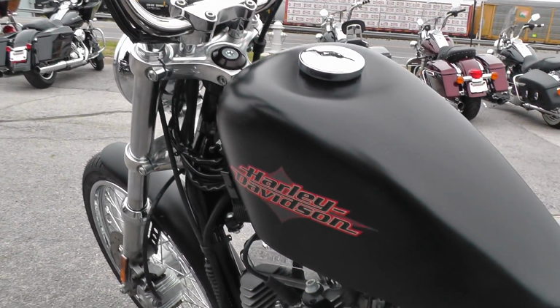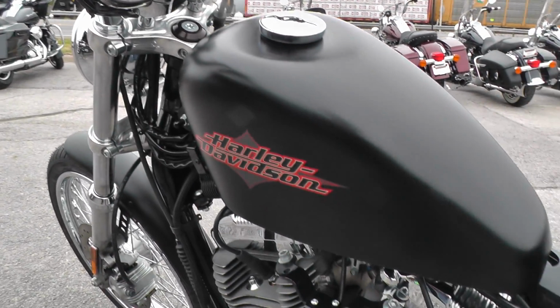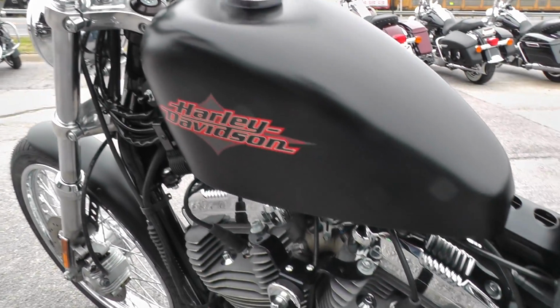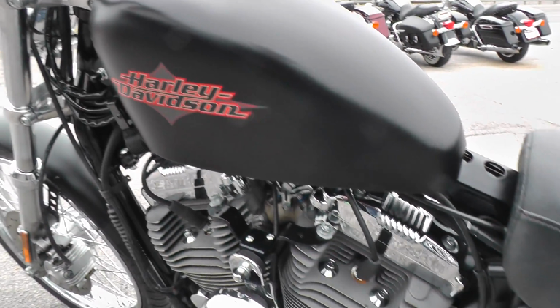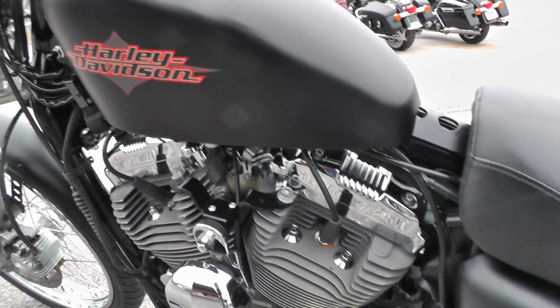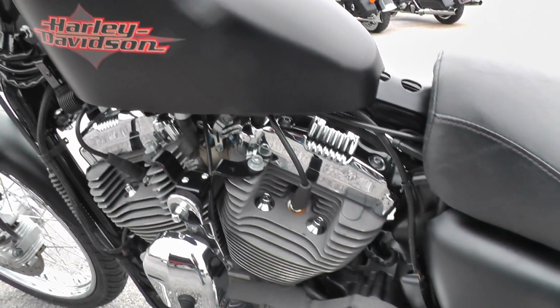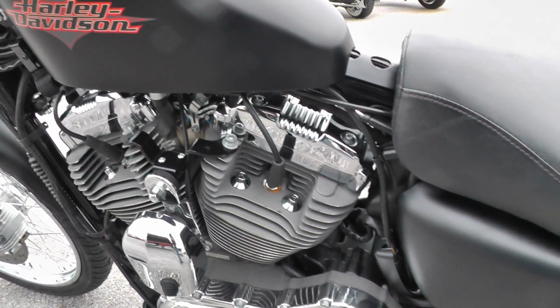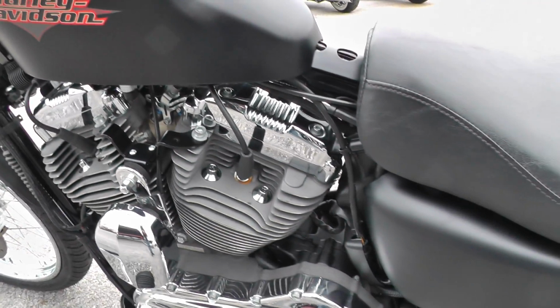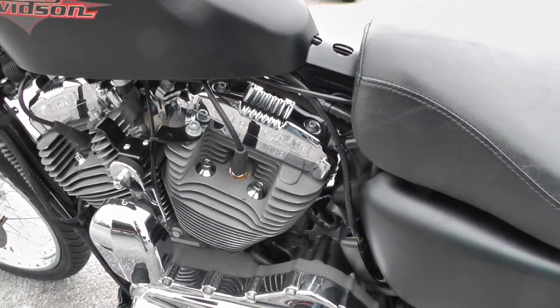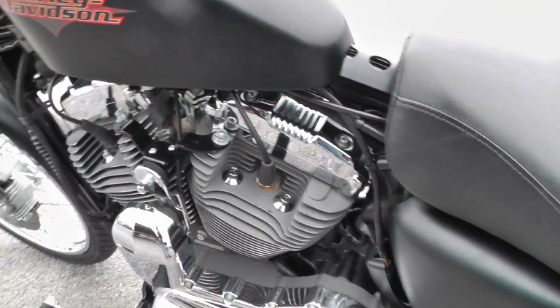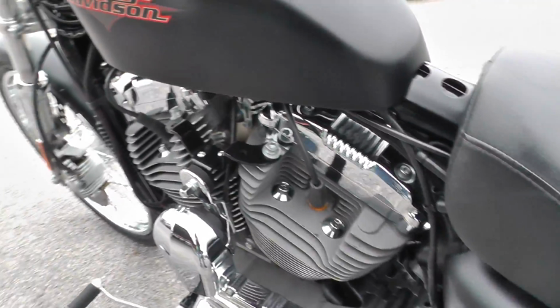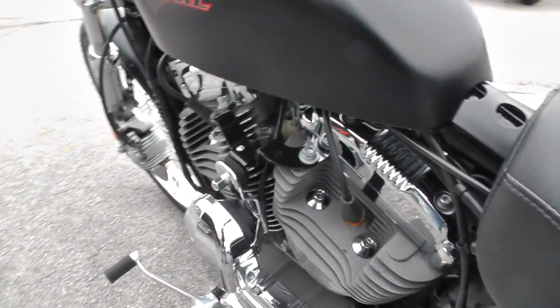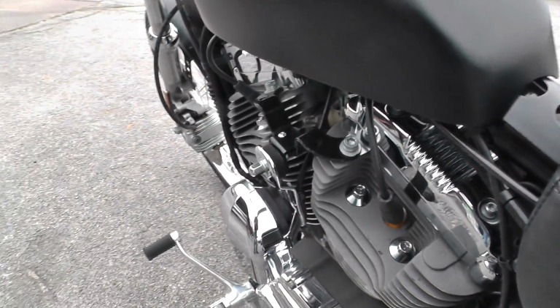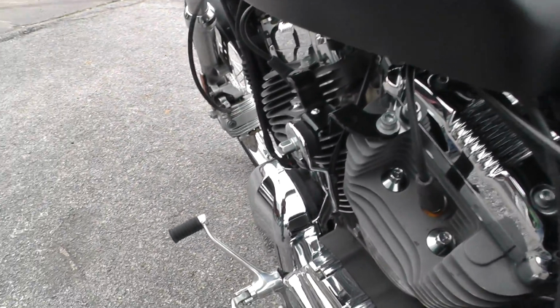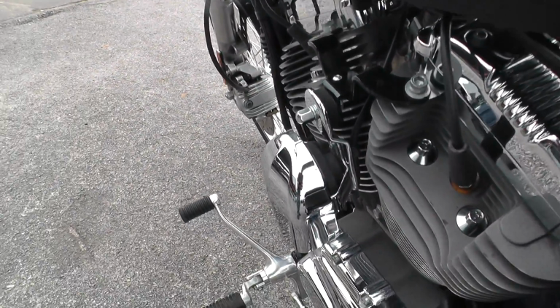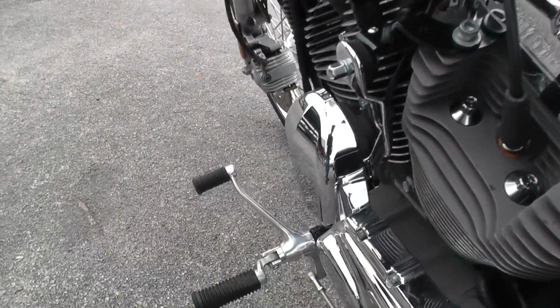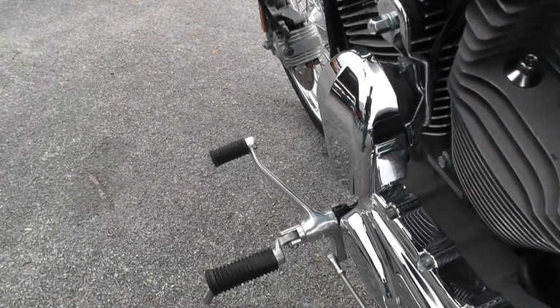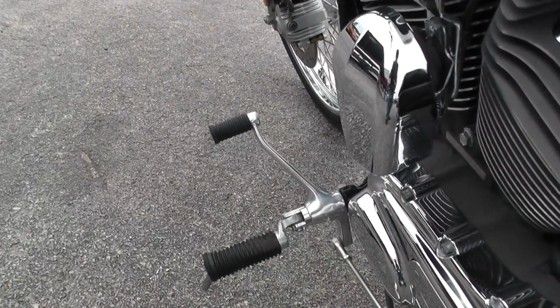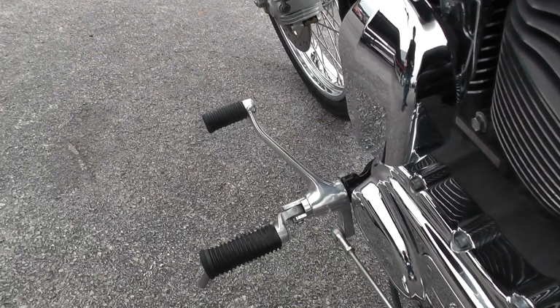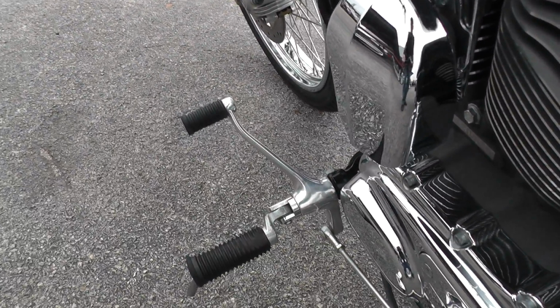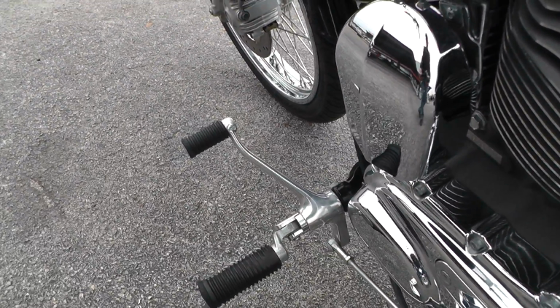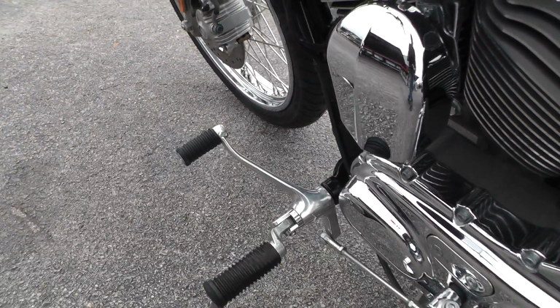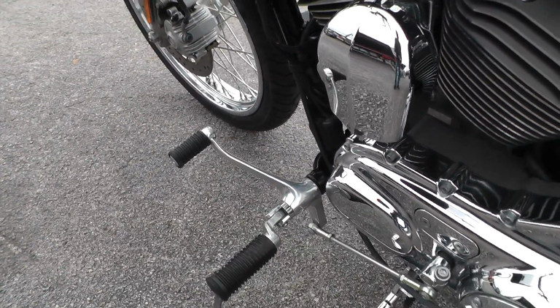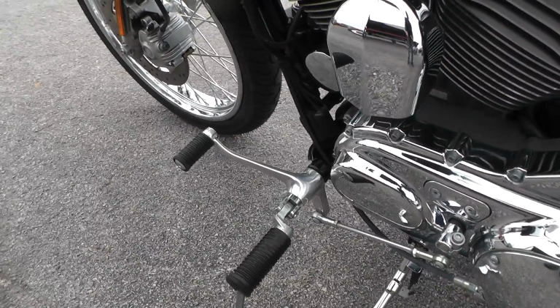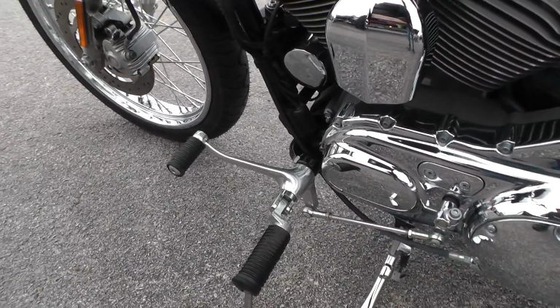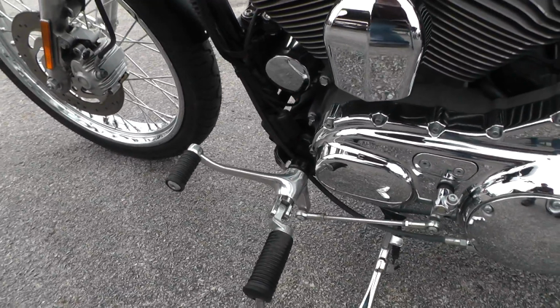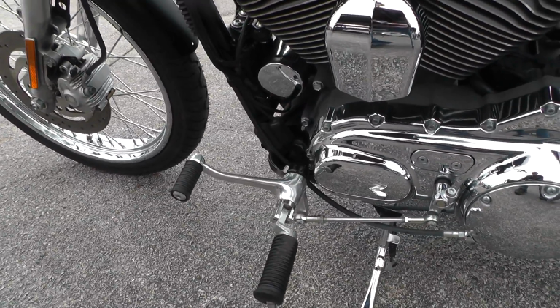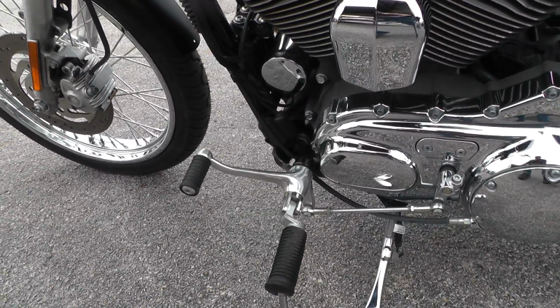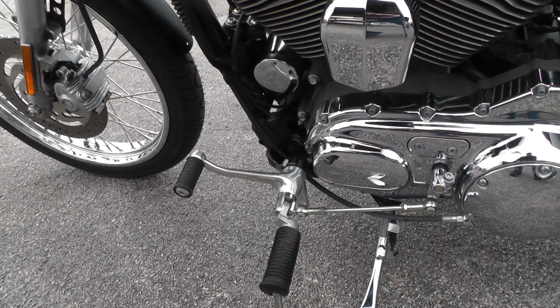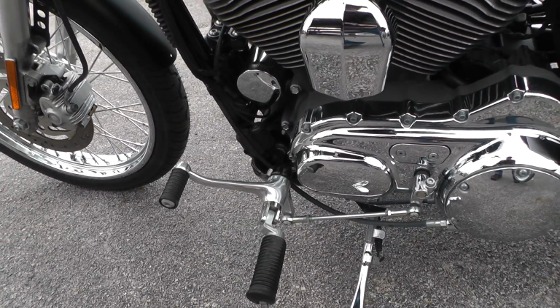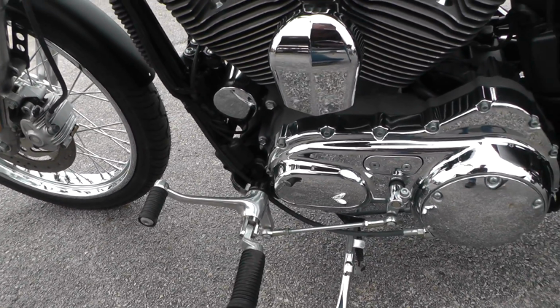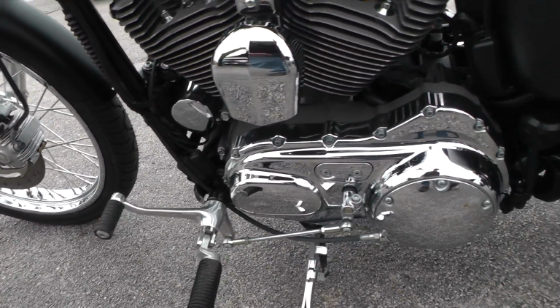It's a denim black color. I said it had mid-mount controls, but it's actually got forward mount controls. I lost my mind for a minute but I'm okay now I think.